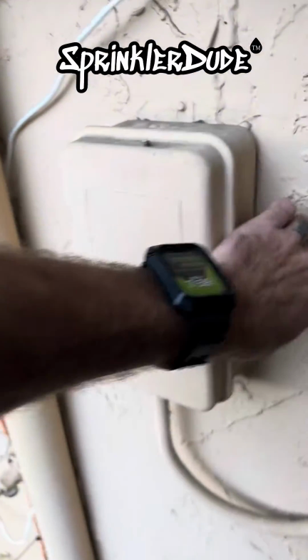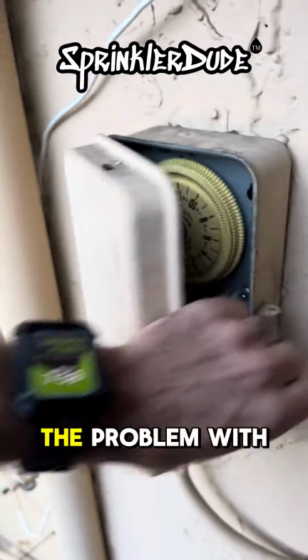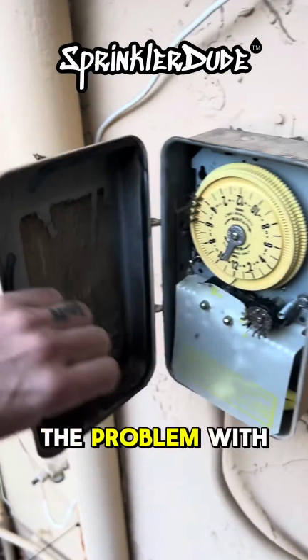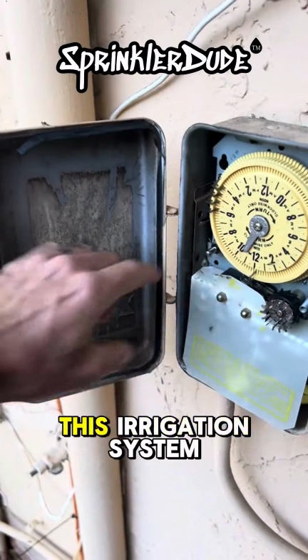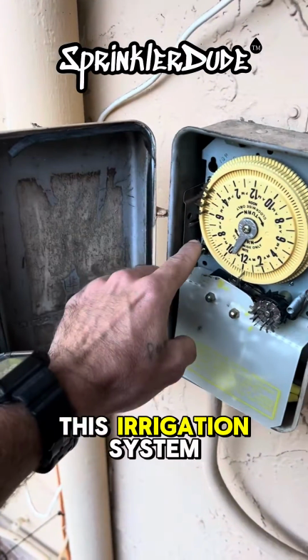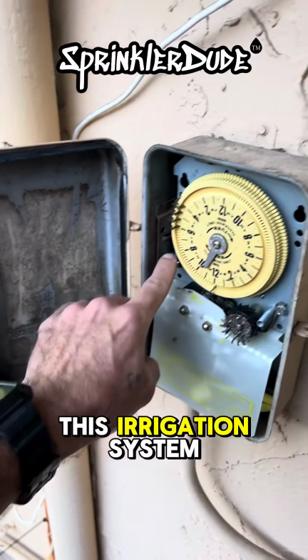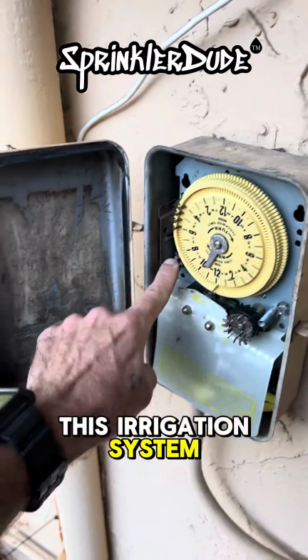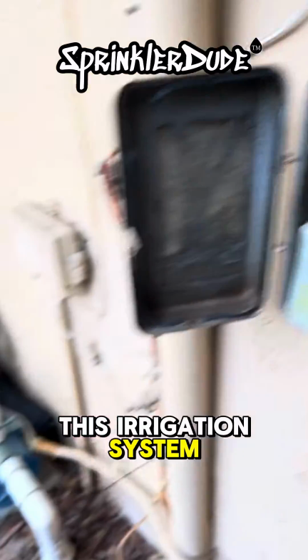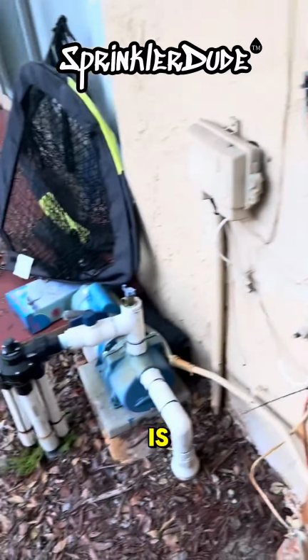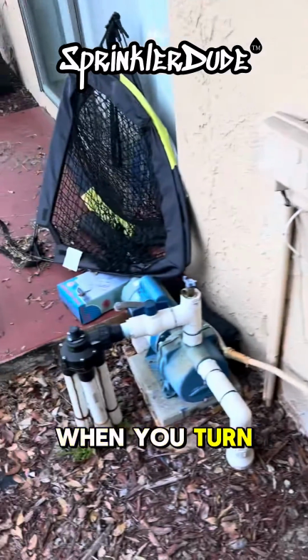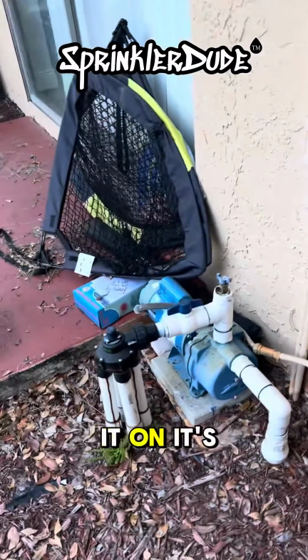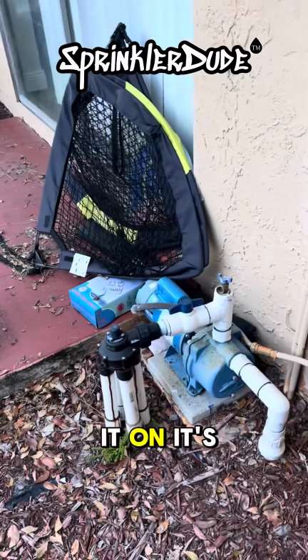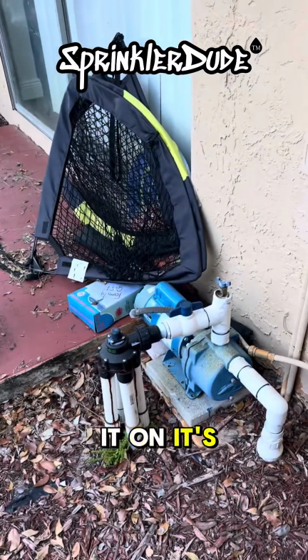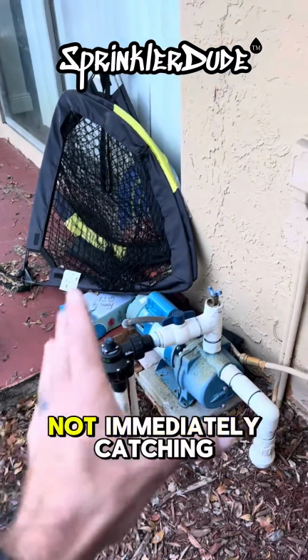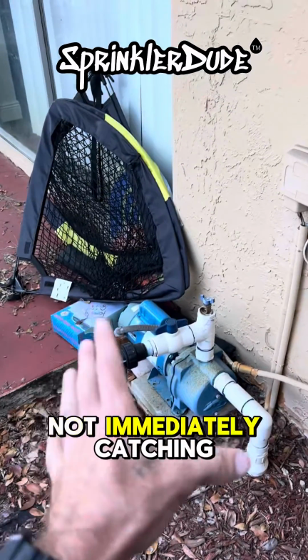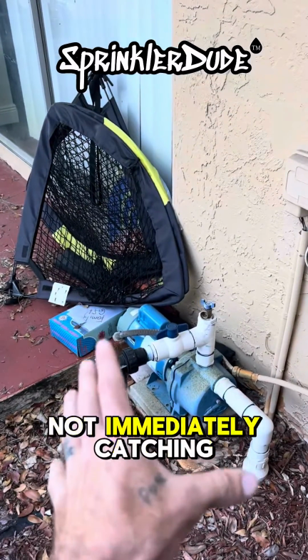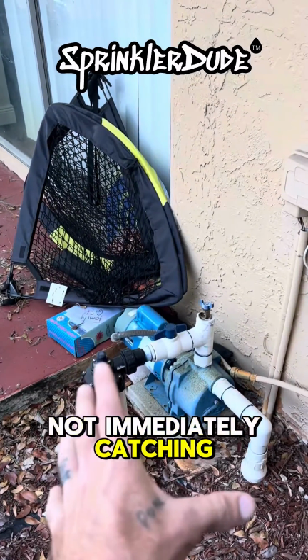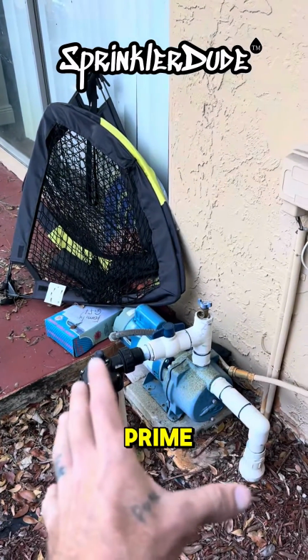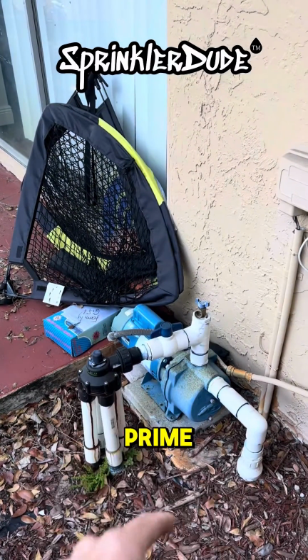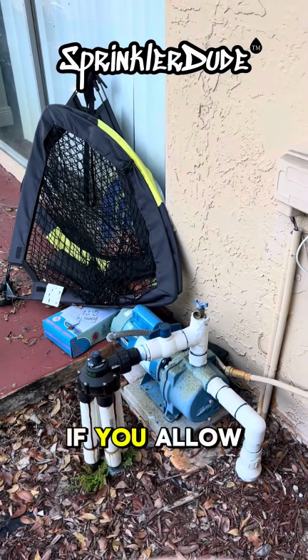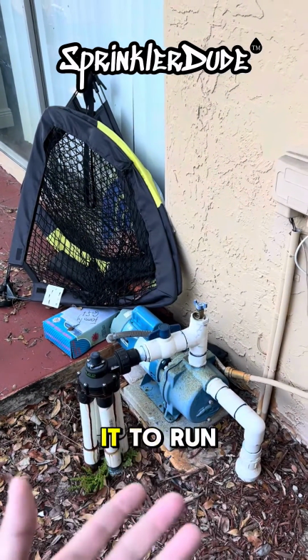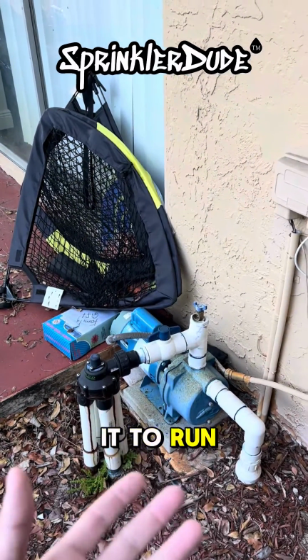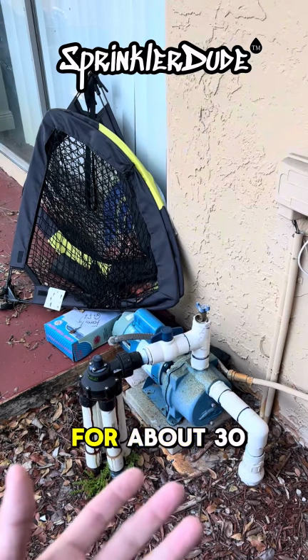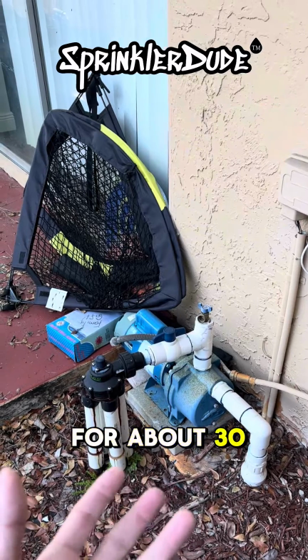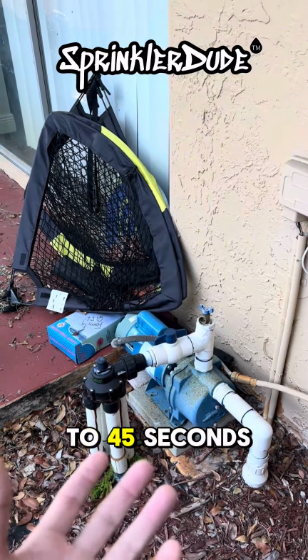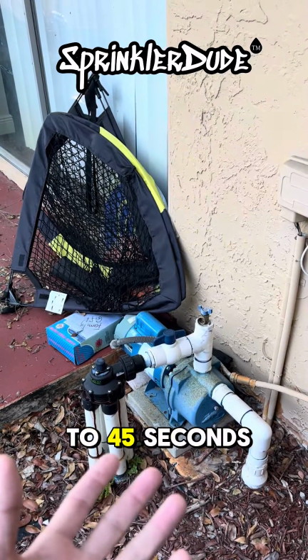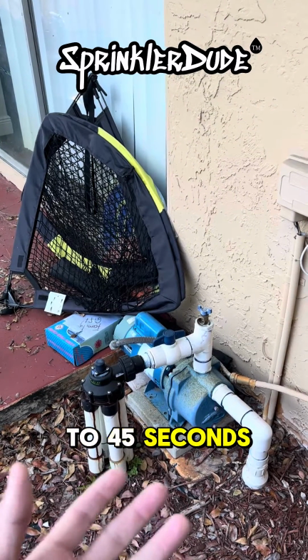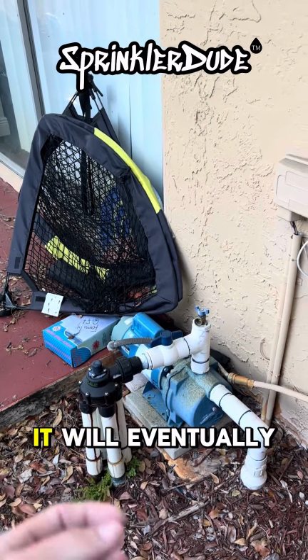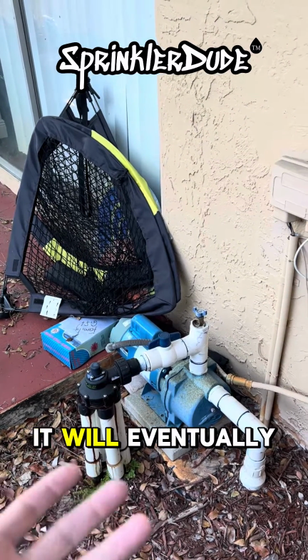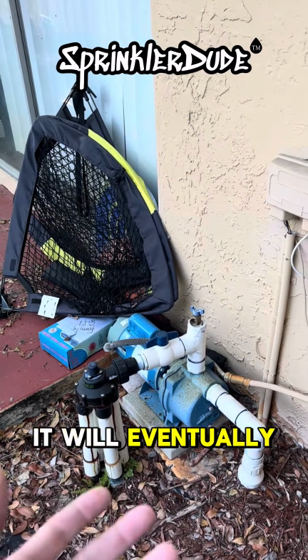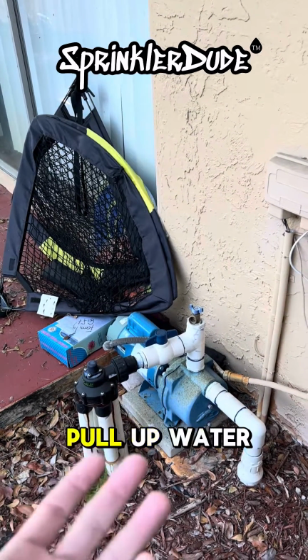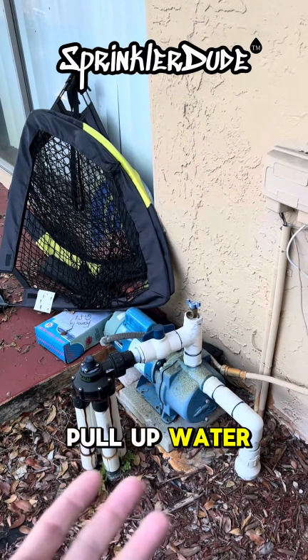The problem with this irrigation system is when you turn it on it's not immediately catching prime. If you allow it to run for about 30 to 45 seconds it will eventually pull up water.